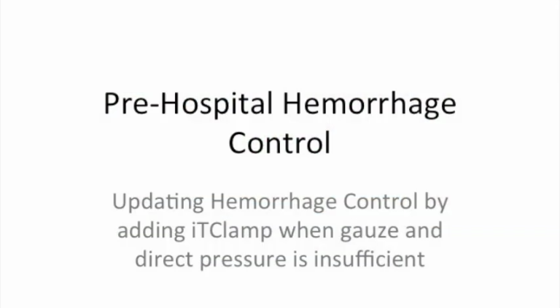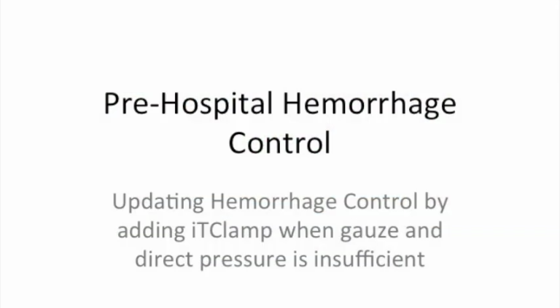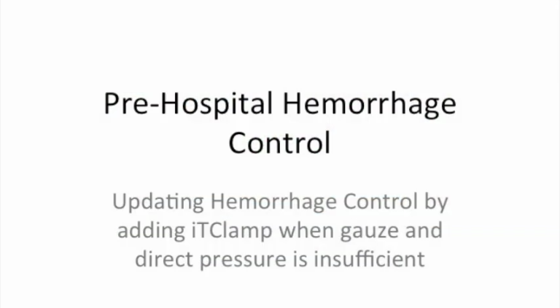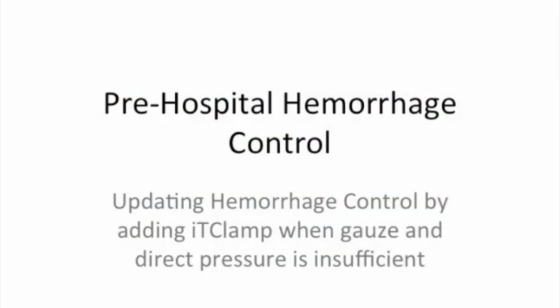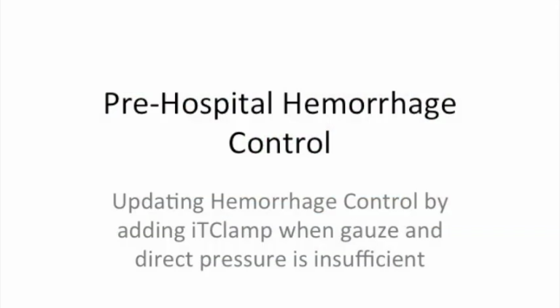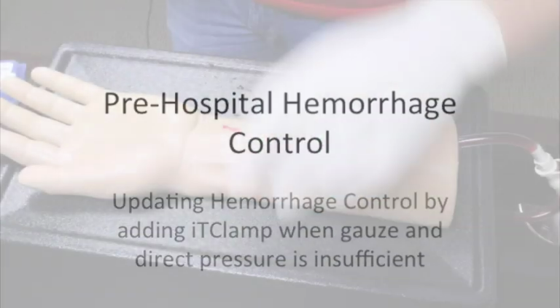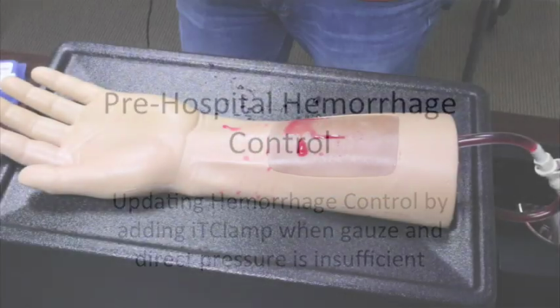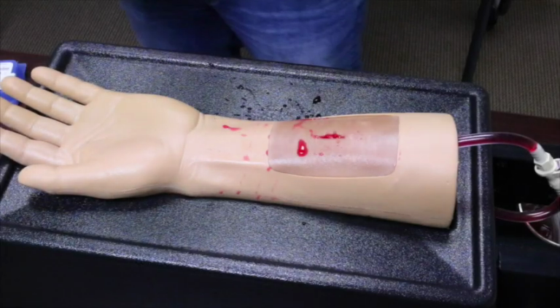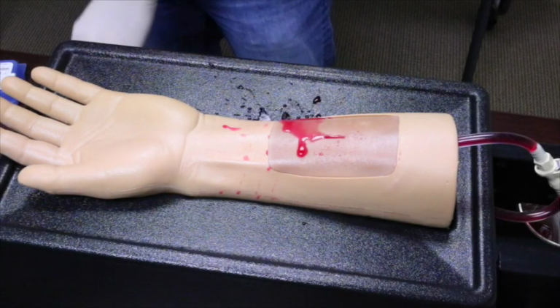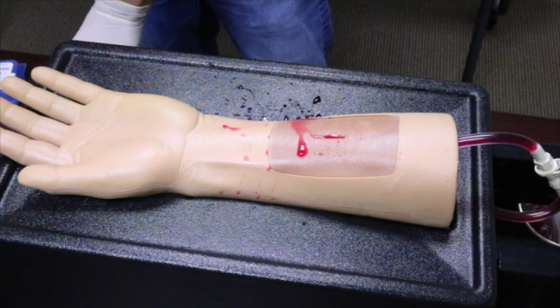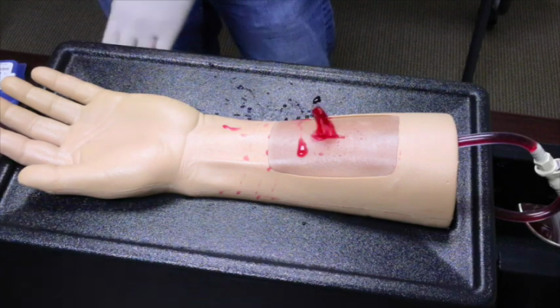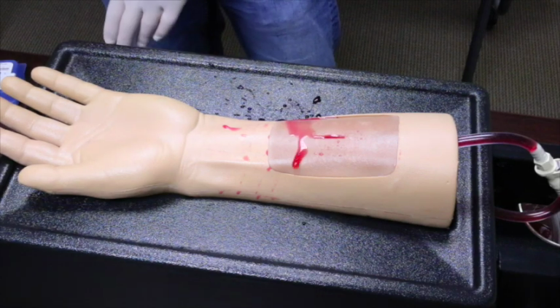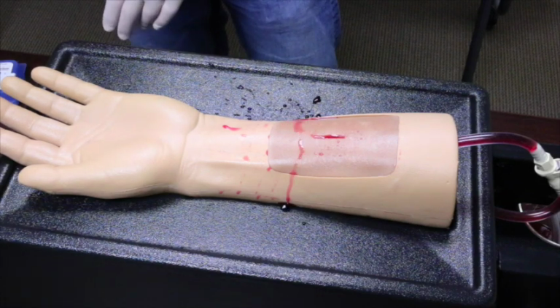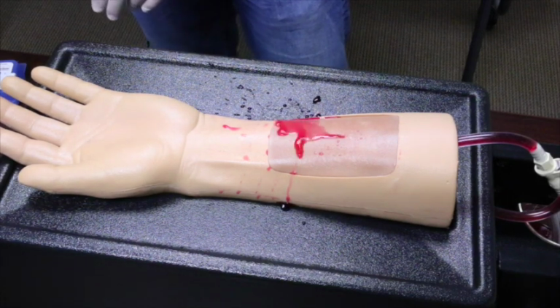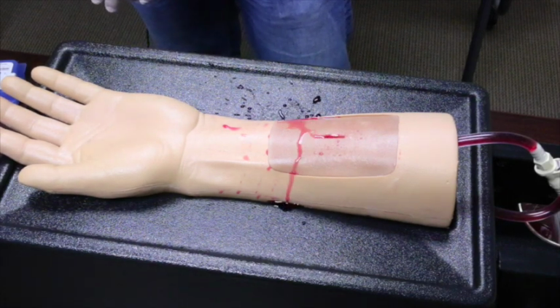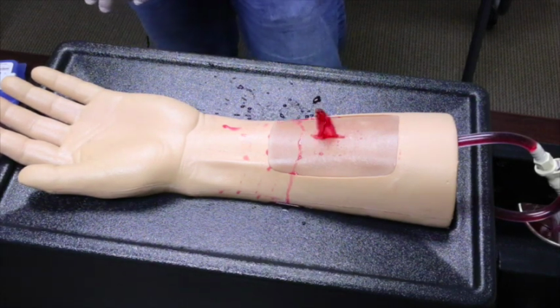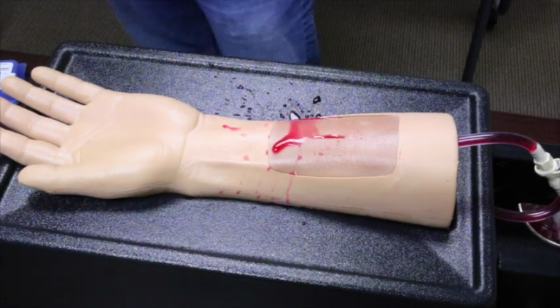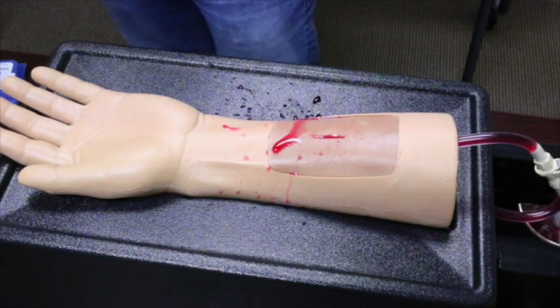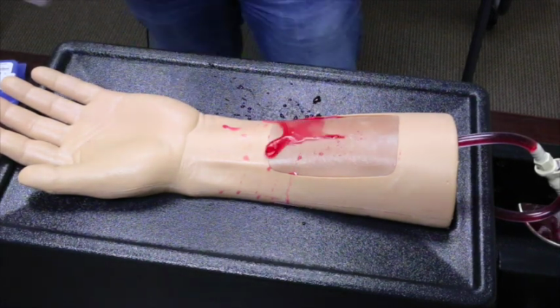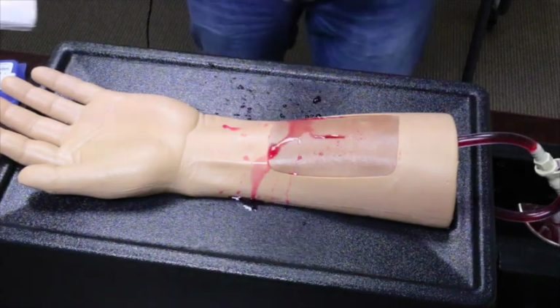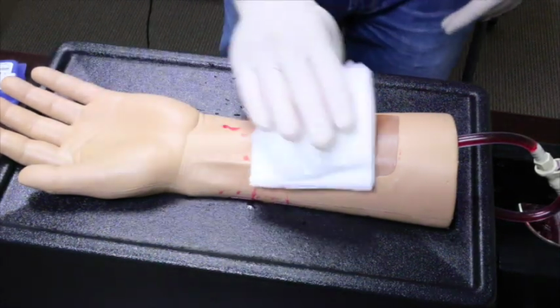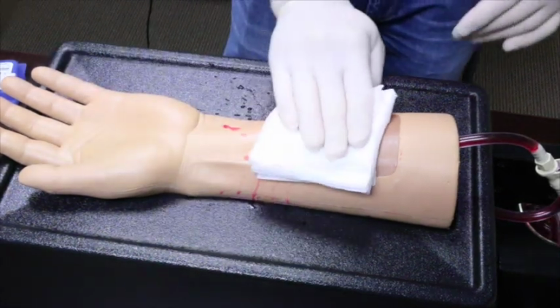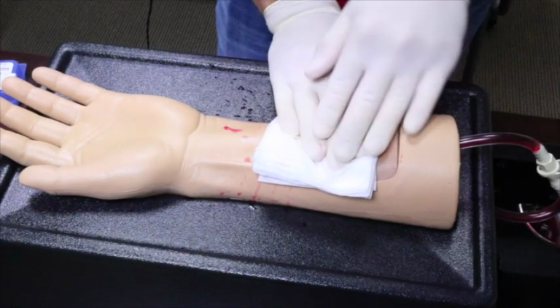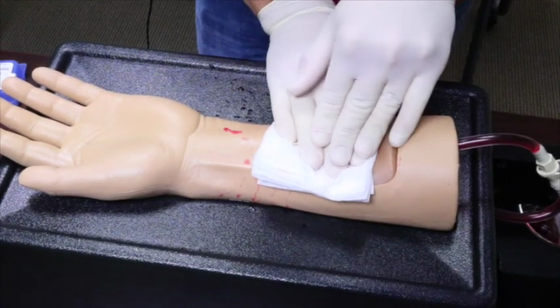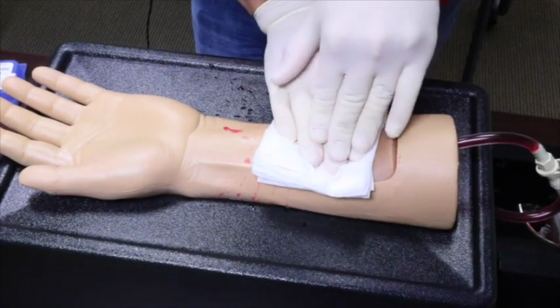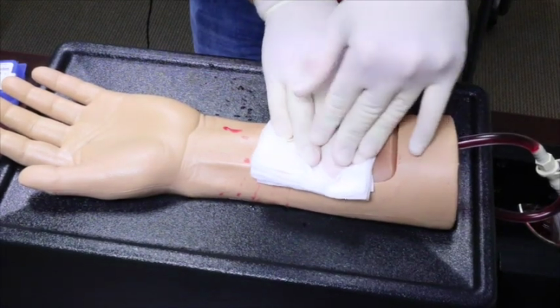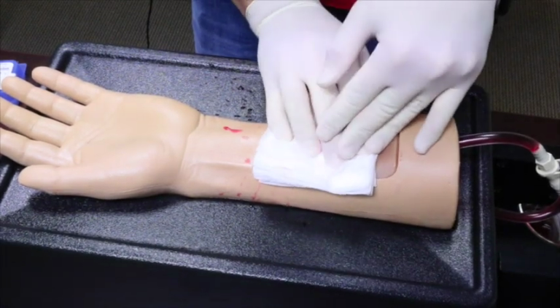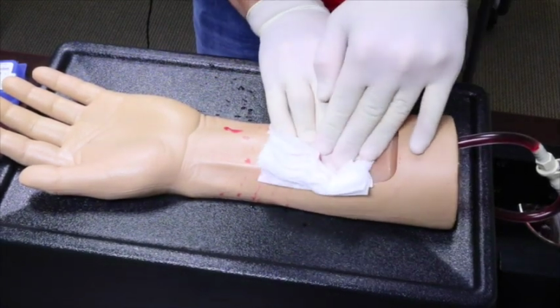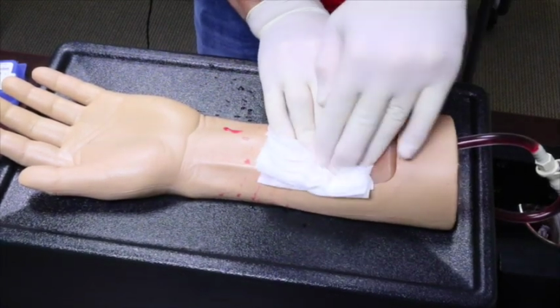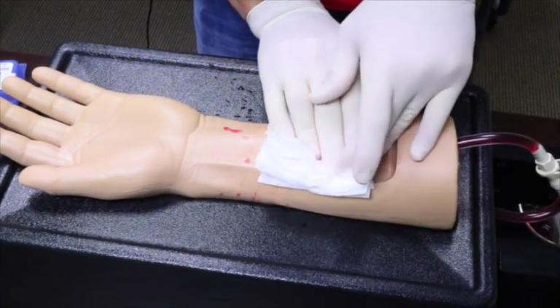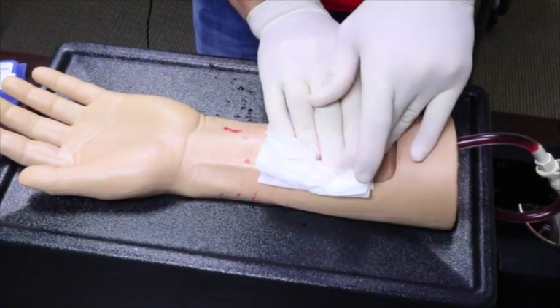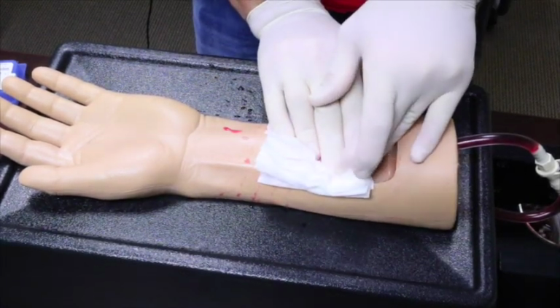In this next scenario, we will present hemorrhage control with the addition of the IT clamp for use with difficult to control bleeding. As before, we are presented with a bleeding wound and immediately apply several 4x4s of standard gauze over the wound and apply direct pressure.